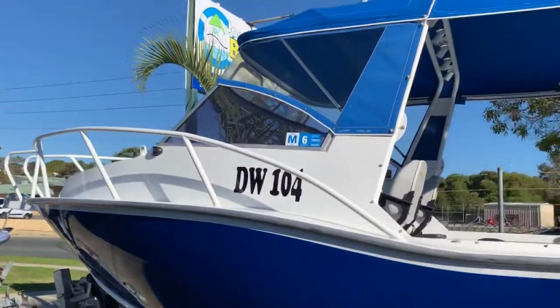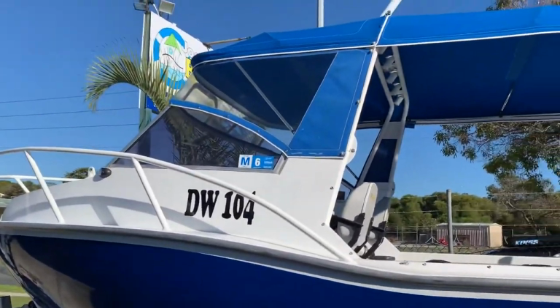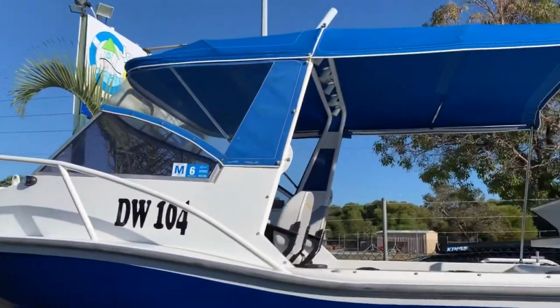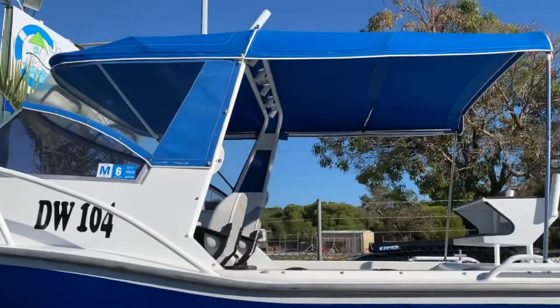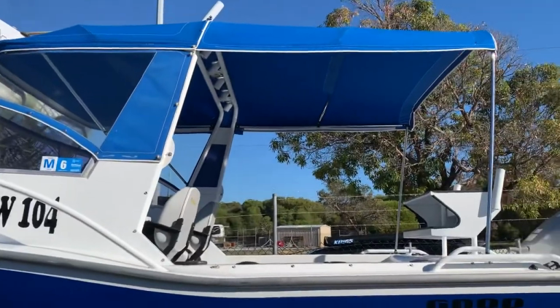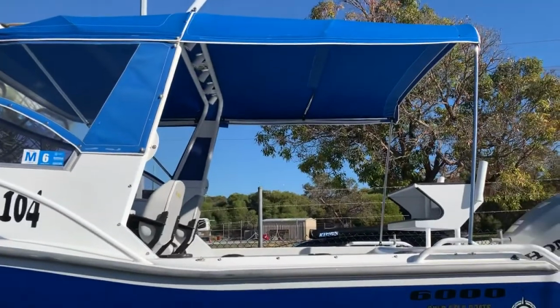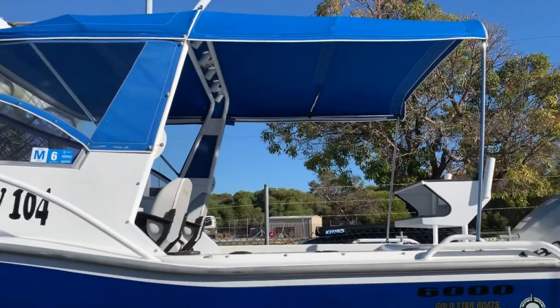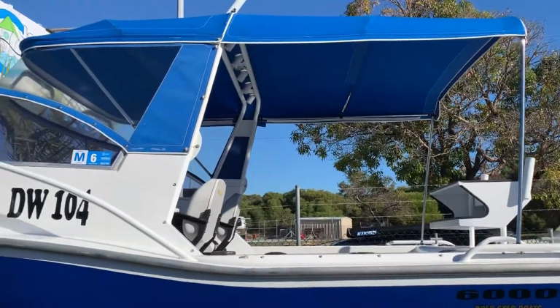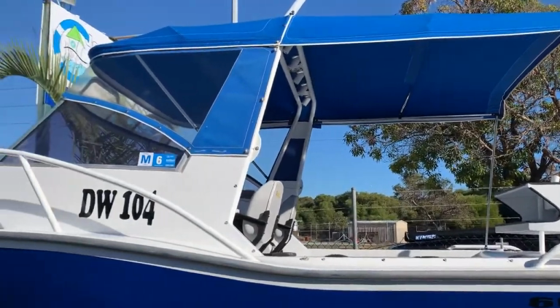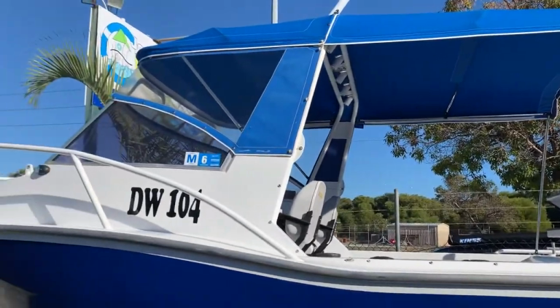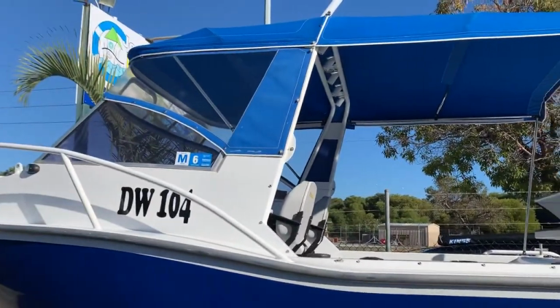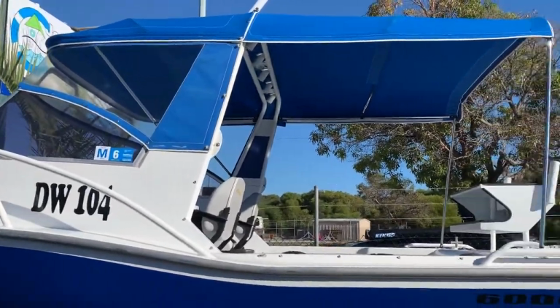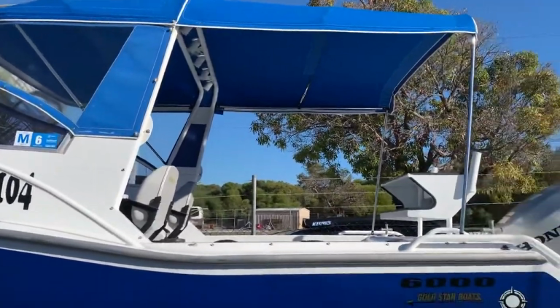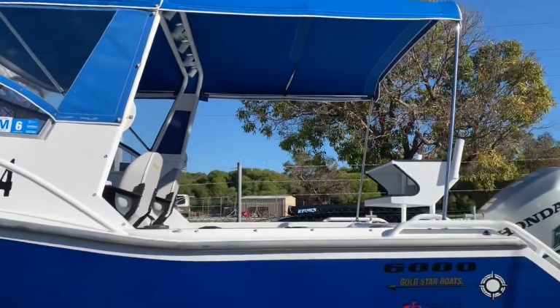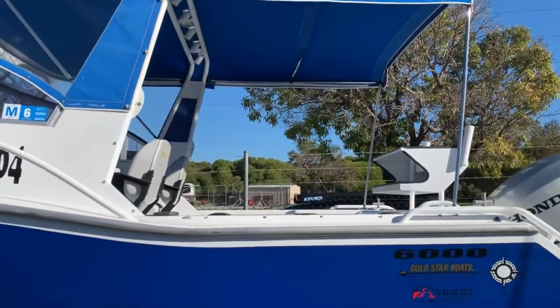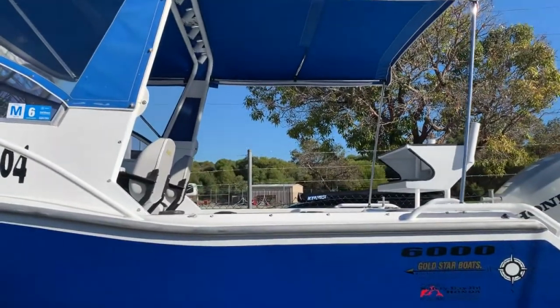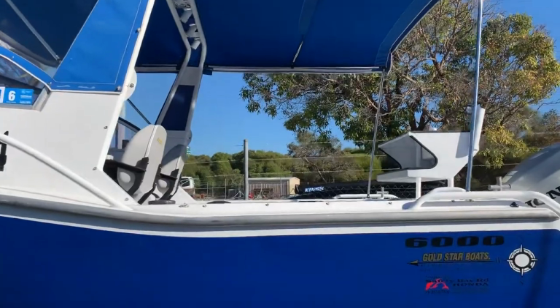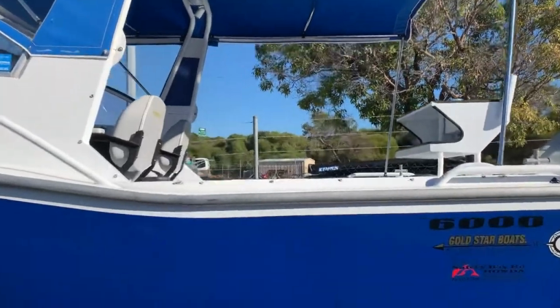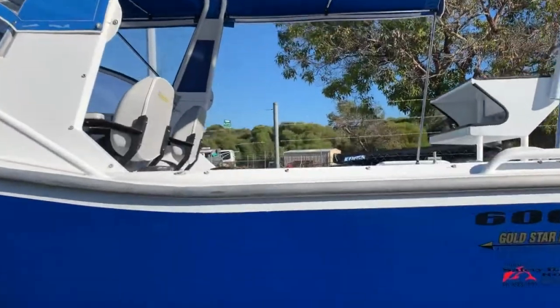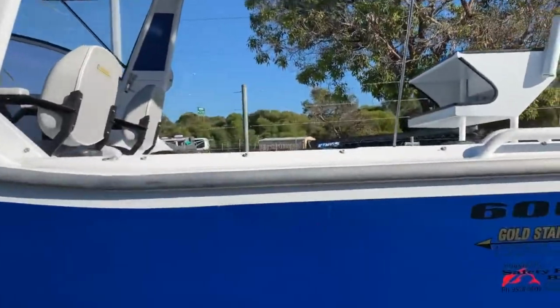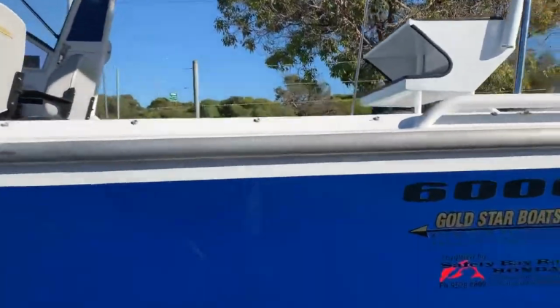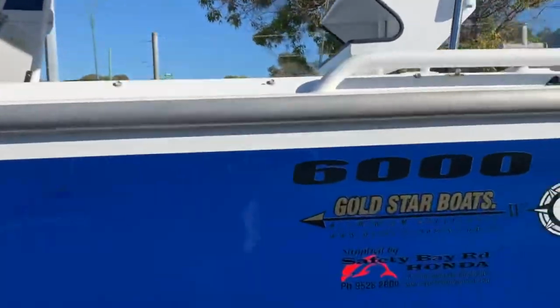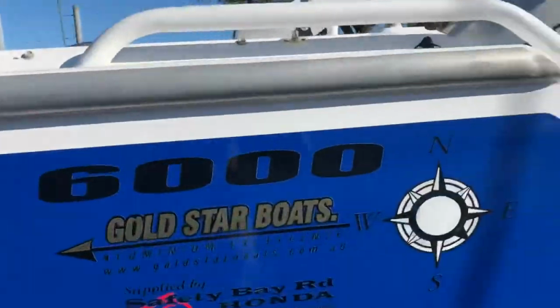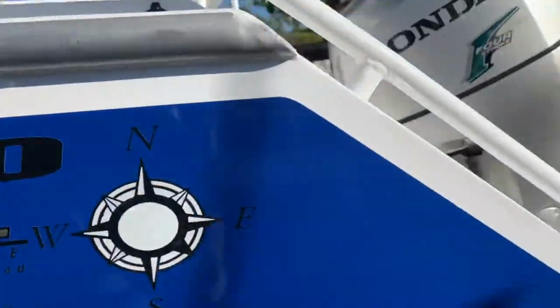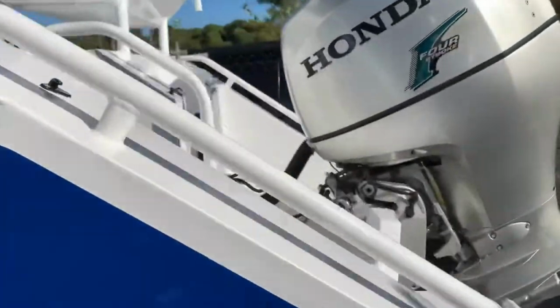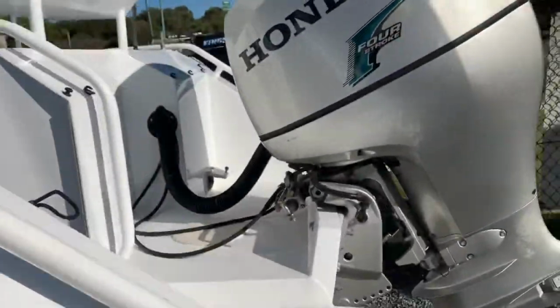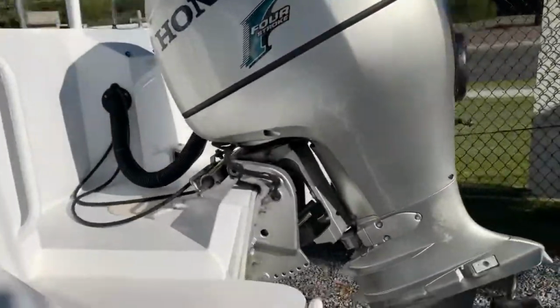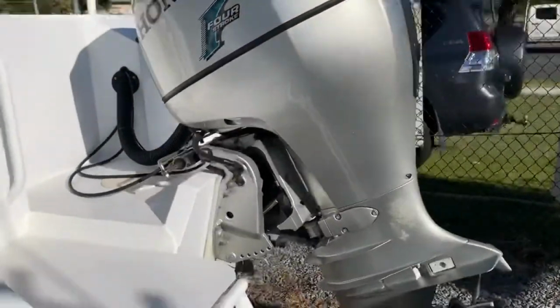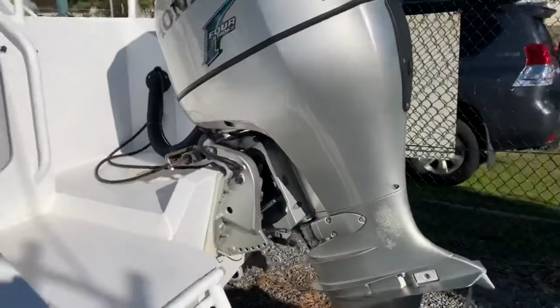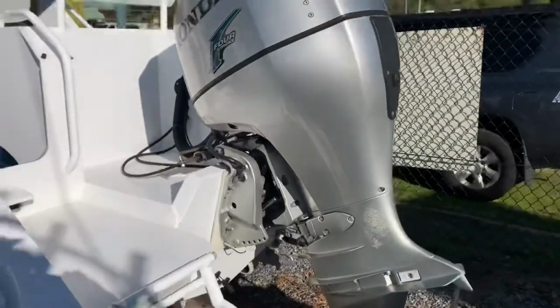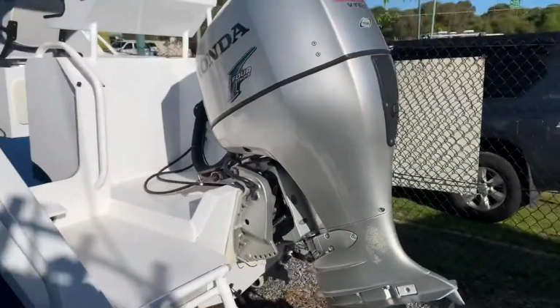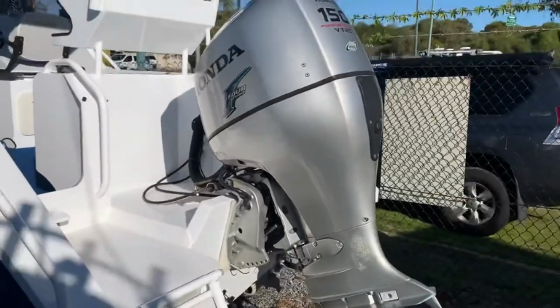I've actually moved to the yard so I can't quite get it all in the photo, but you can see it in the photo. It's got clears — it's actually got full camper covers as well which can close all the back in. This particular one's got a Honda 150hp 4-stroke.